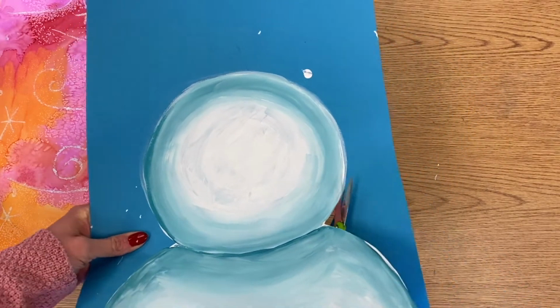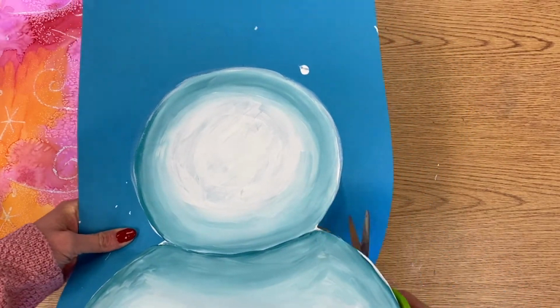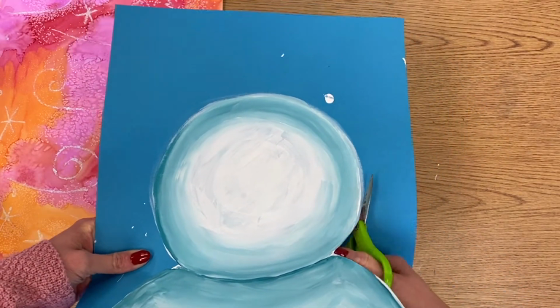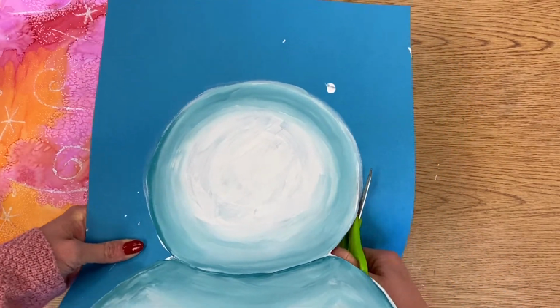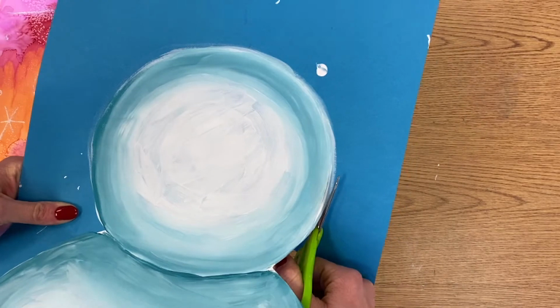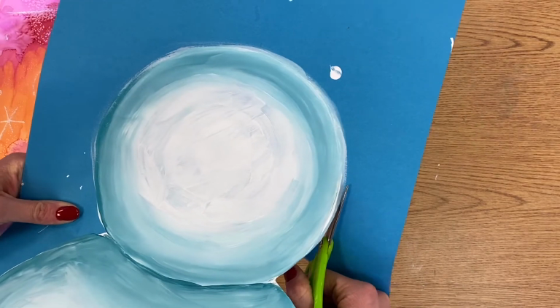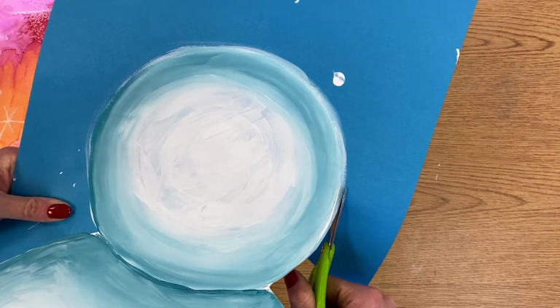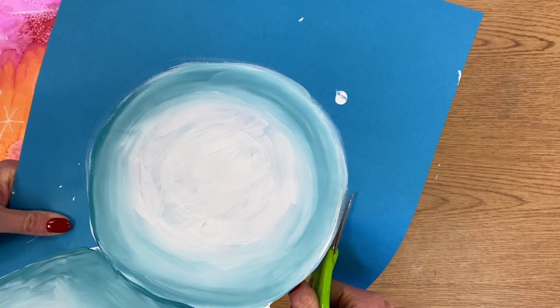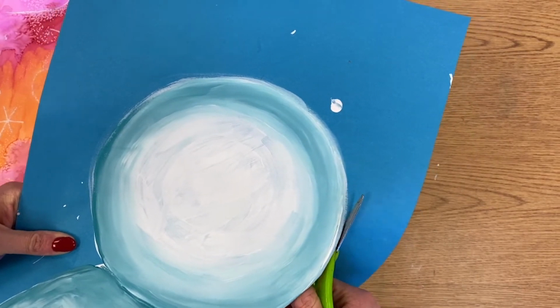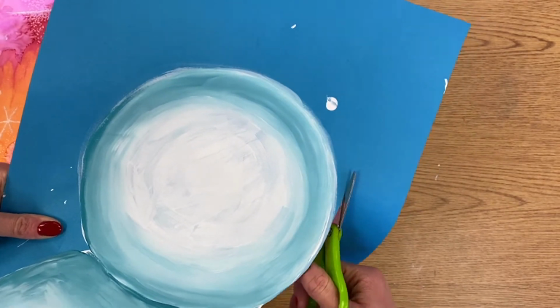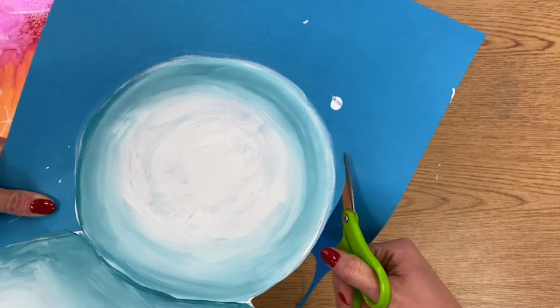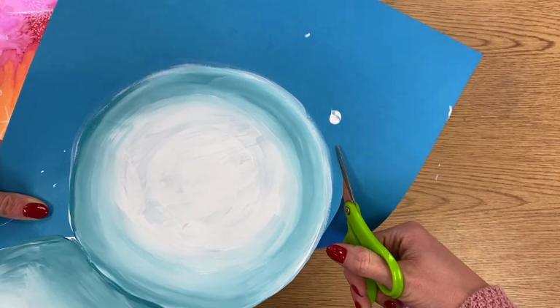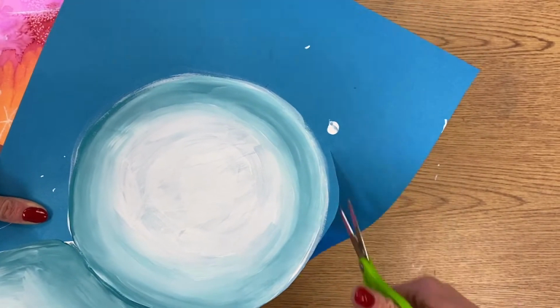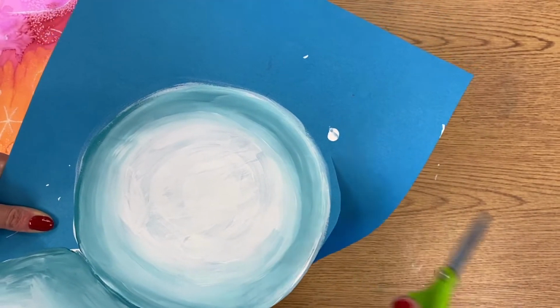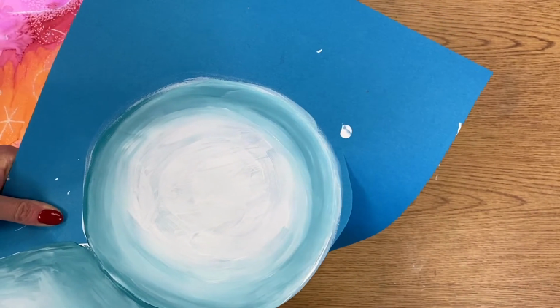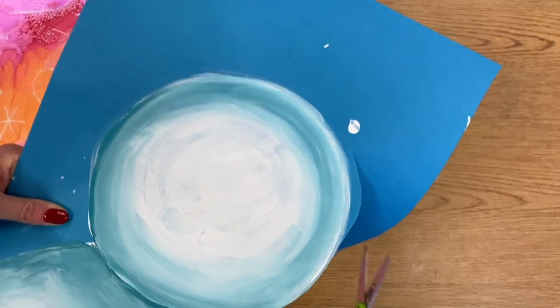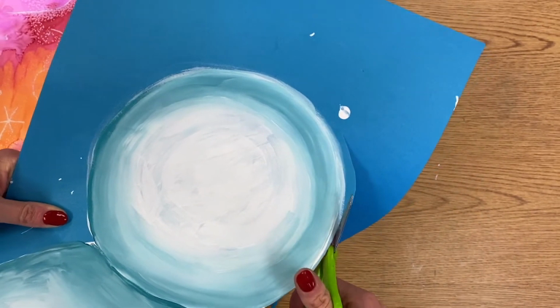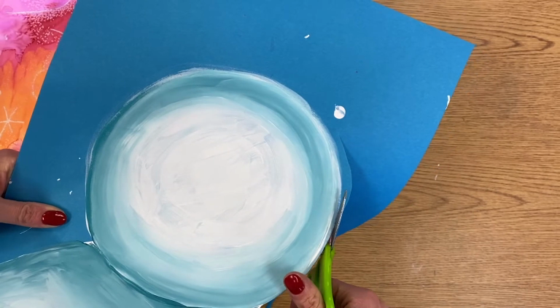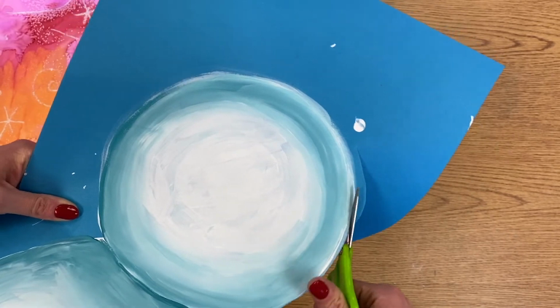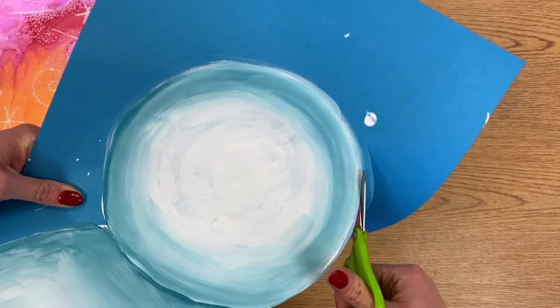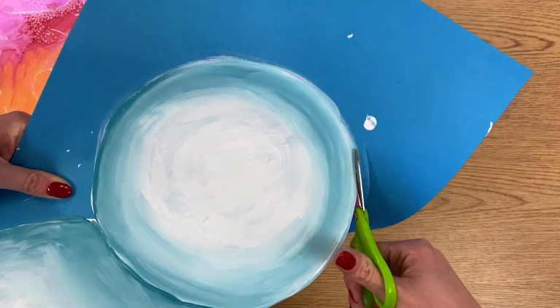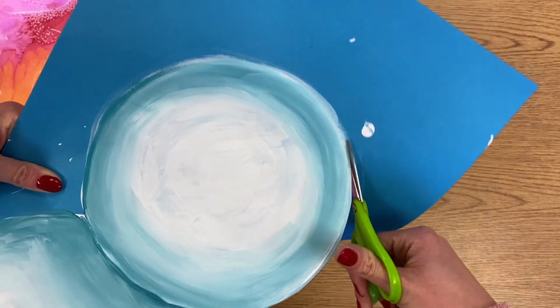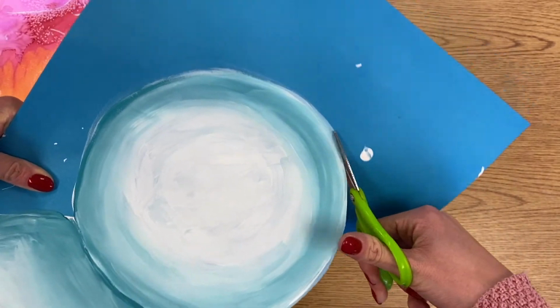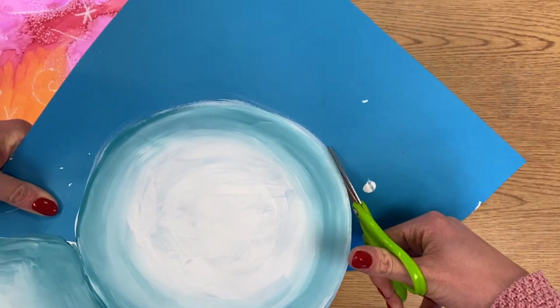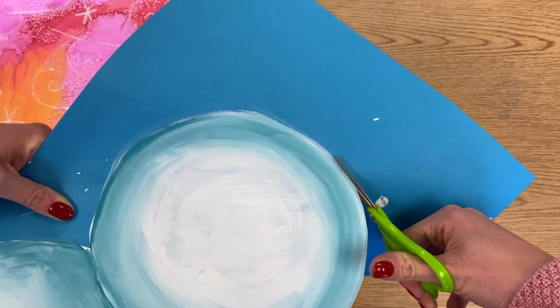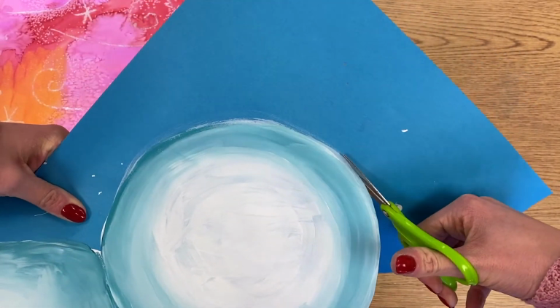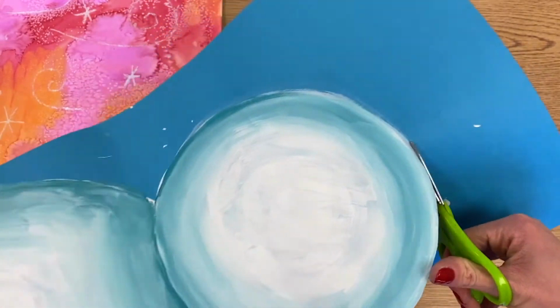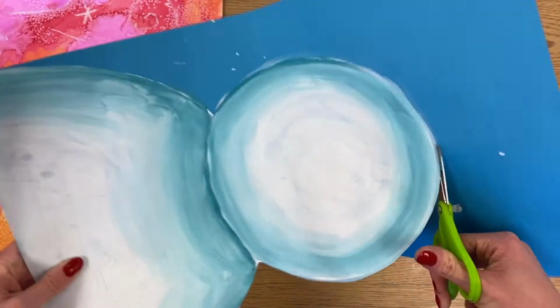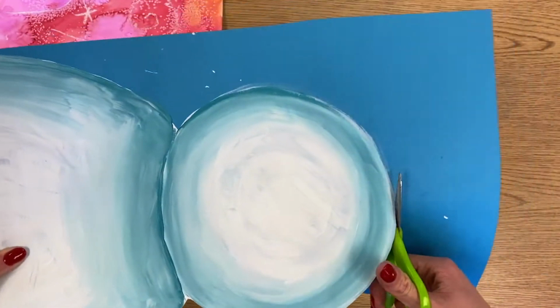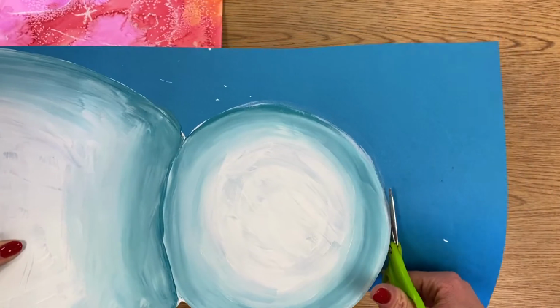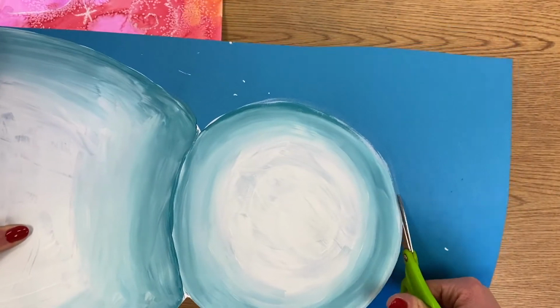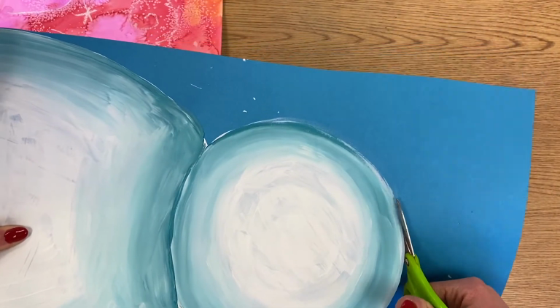I am cutting right on my painted line, so try not to leave blue paper like this. Make sure you're cutting right on that painted line, or even just a little bit off, so it's a nice clean edge.